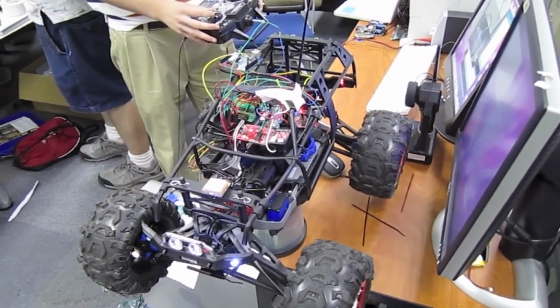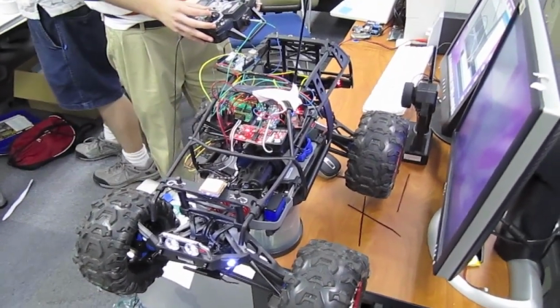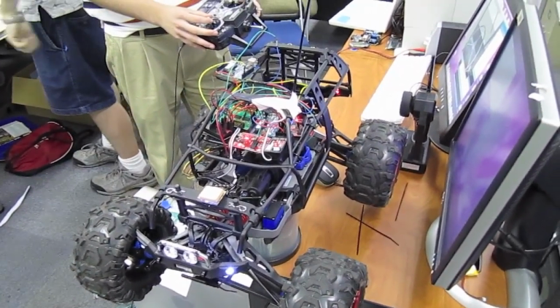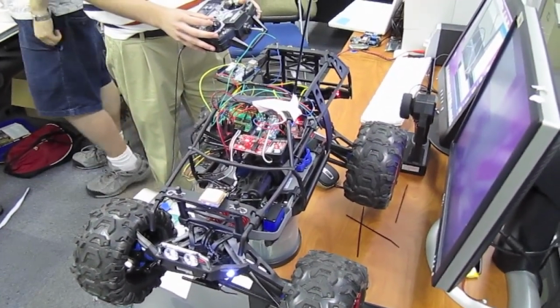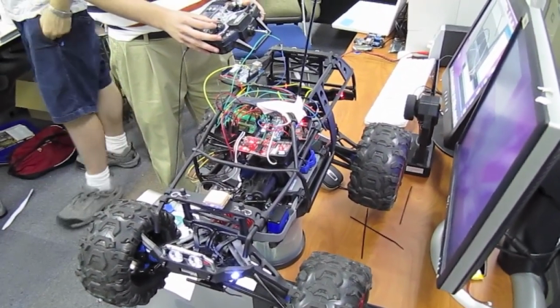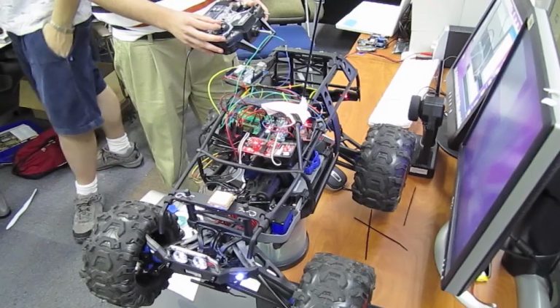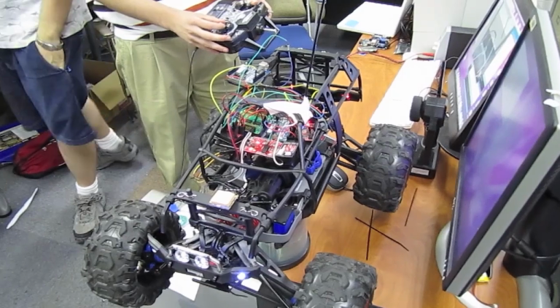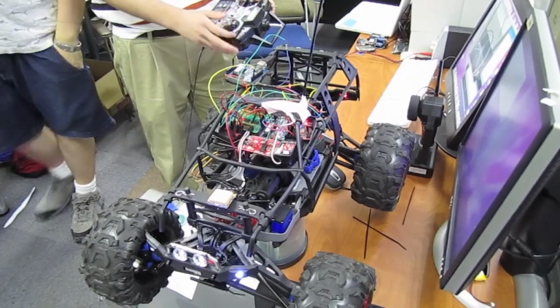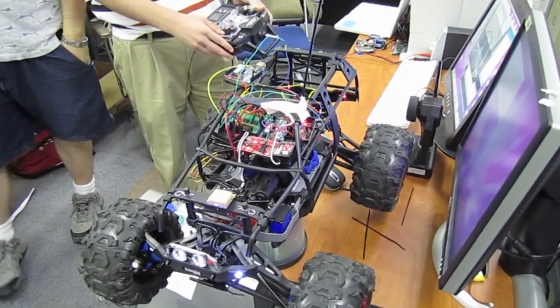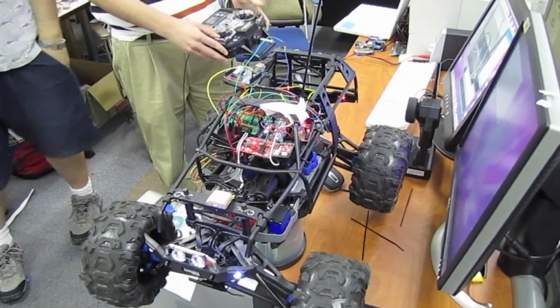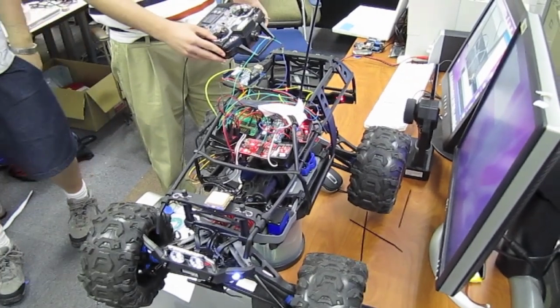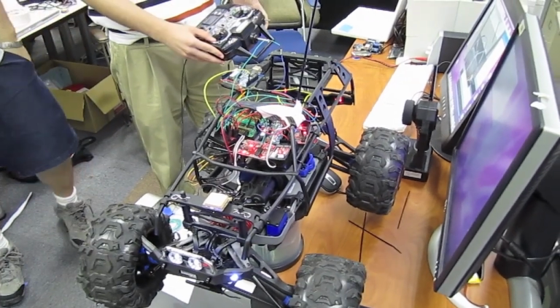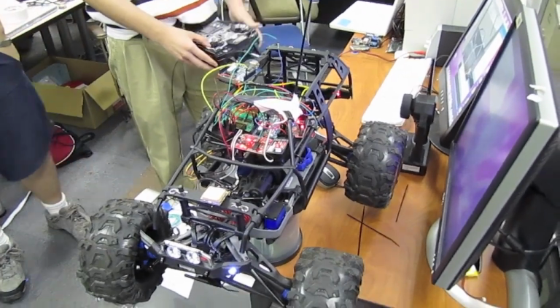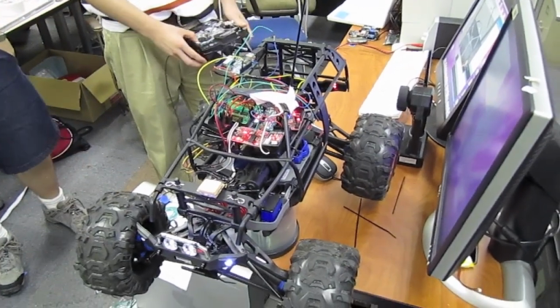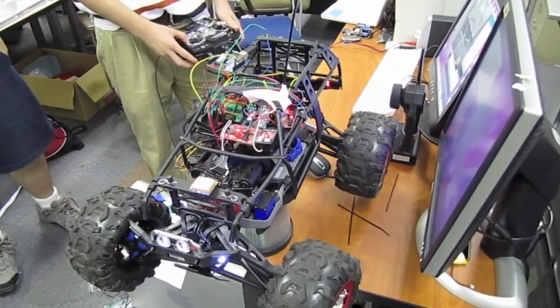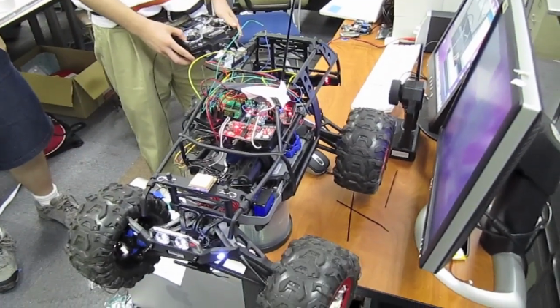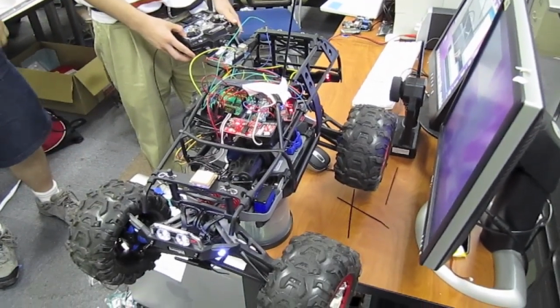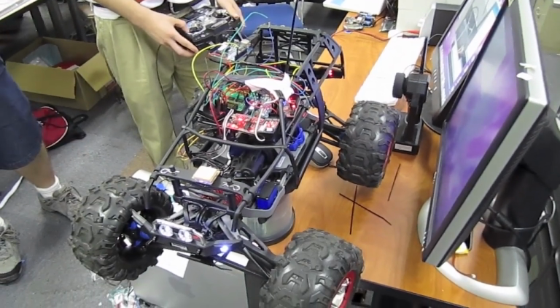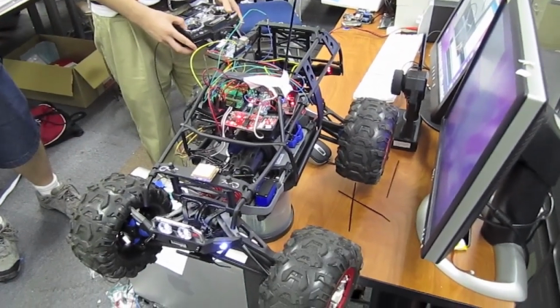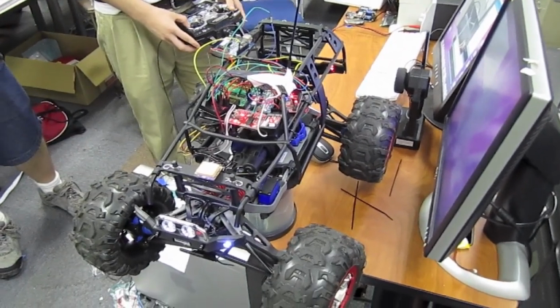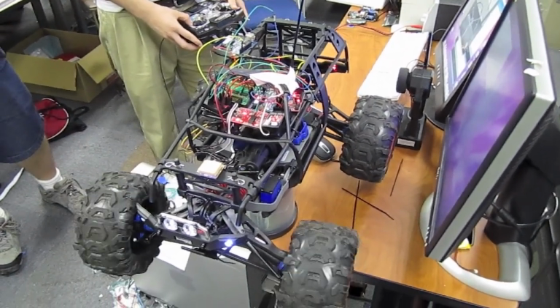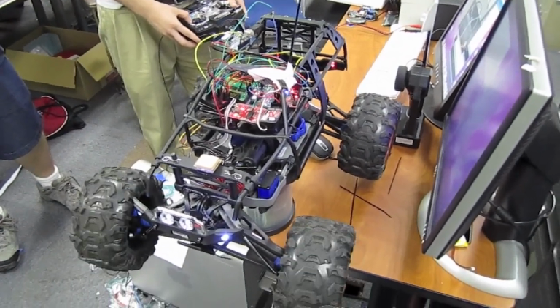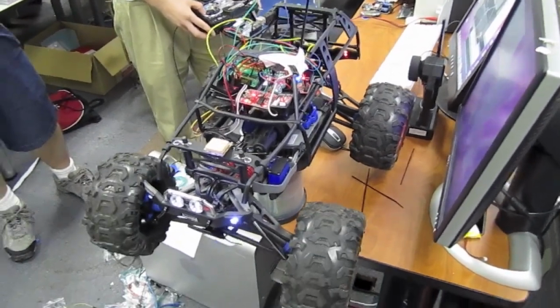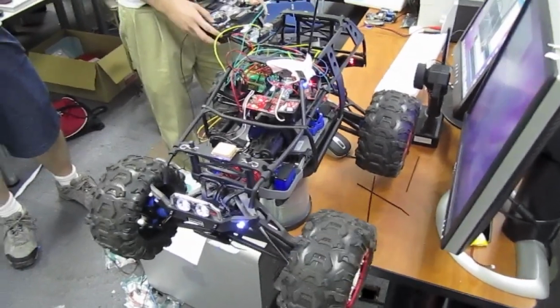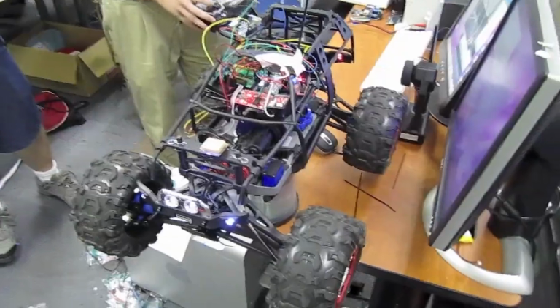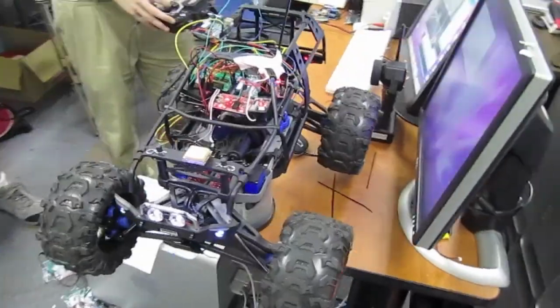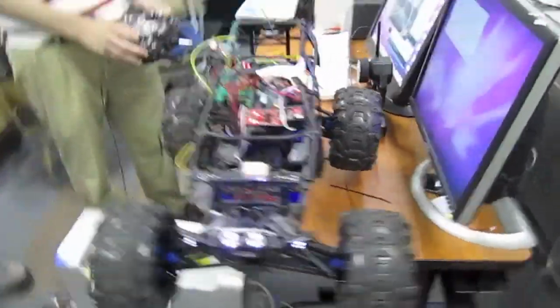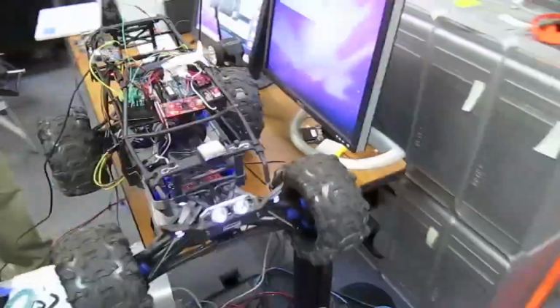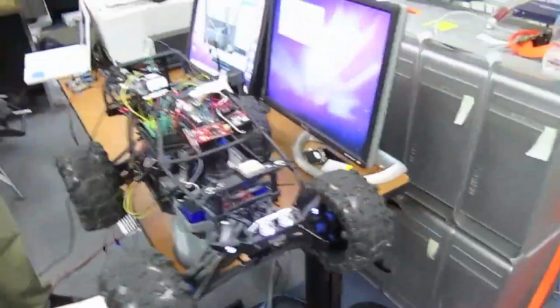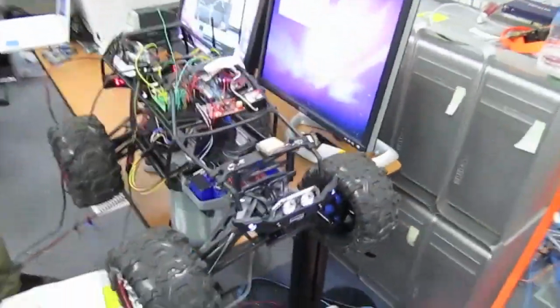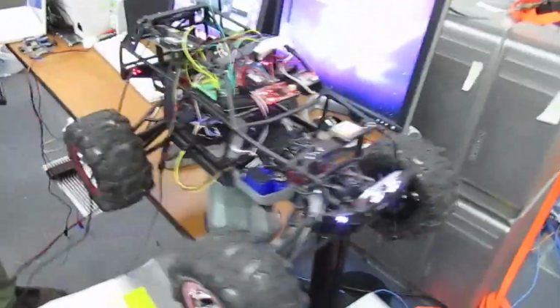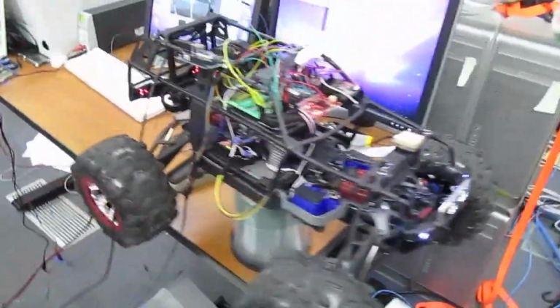Right now I'm controlling it. And I just flip to auto. And let's look at this screen.